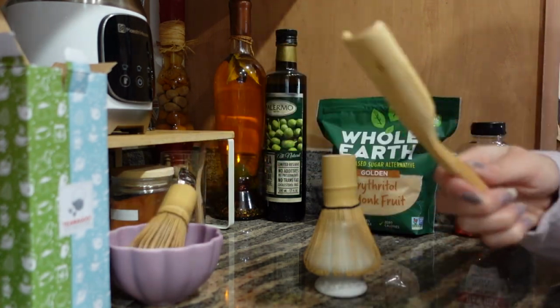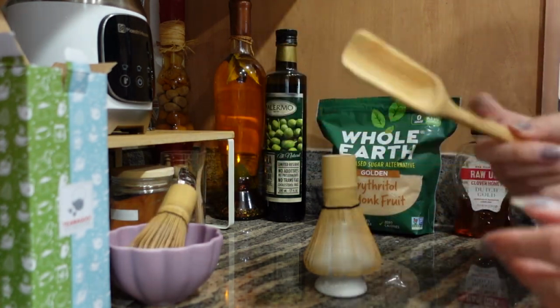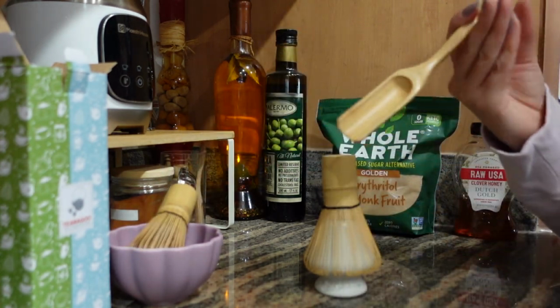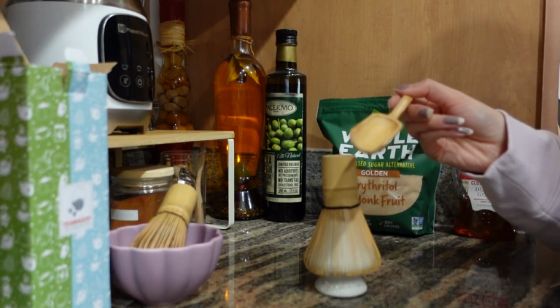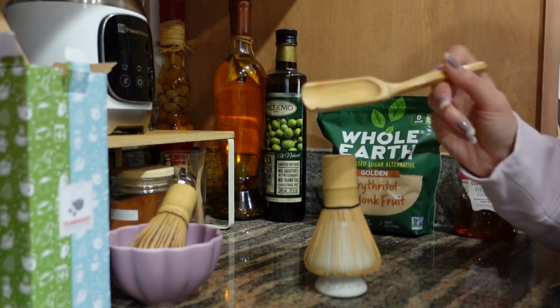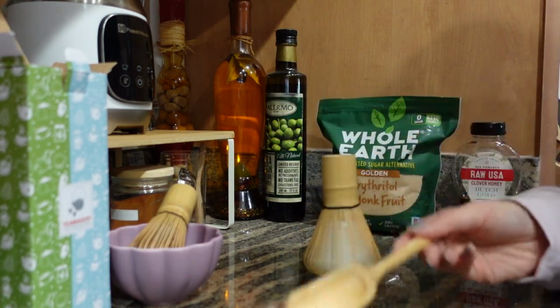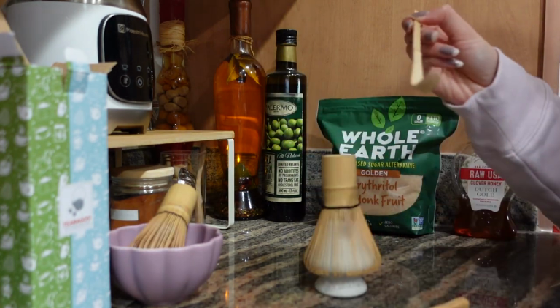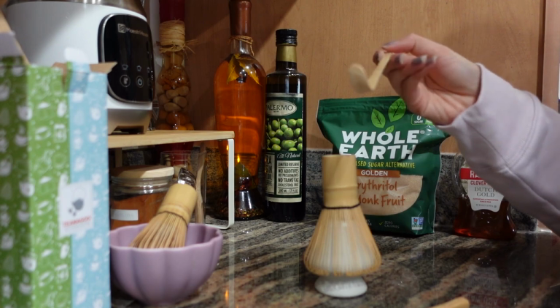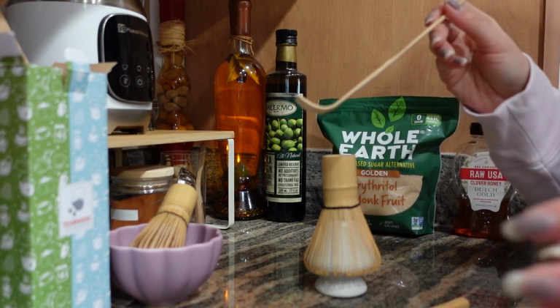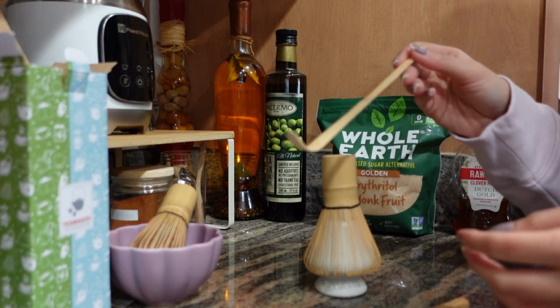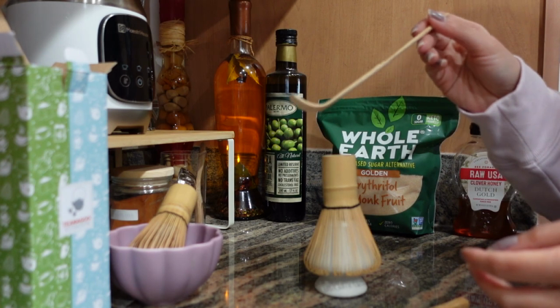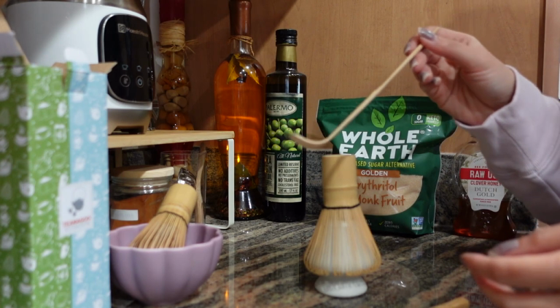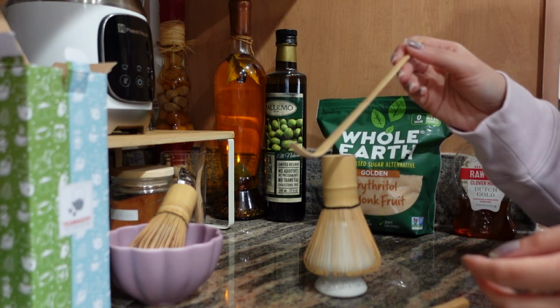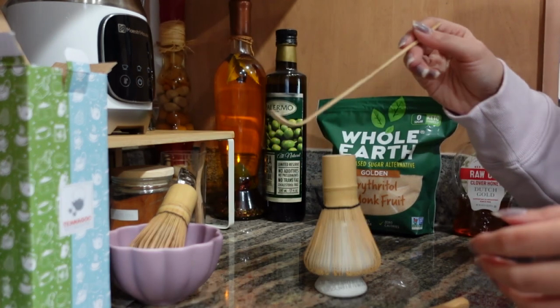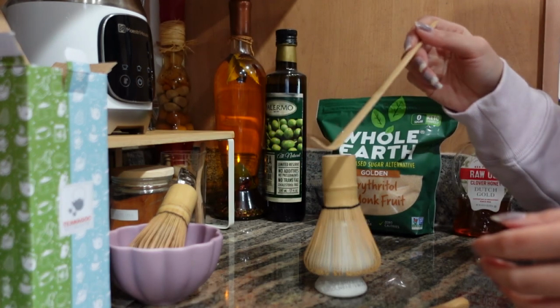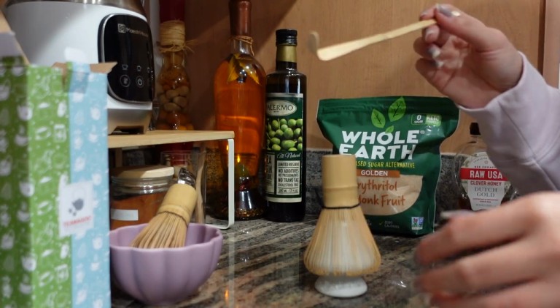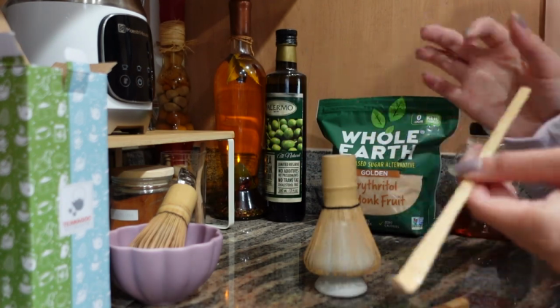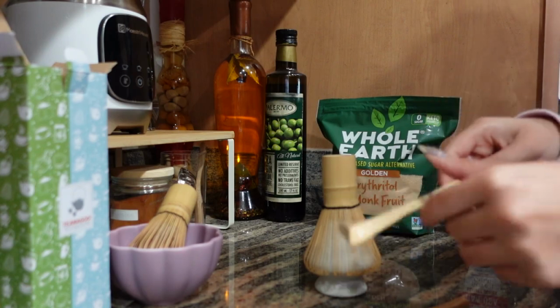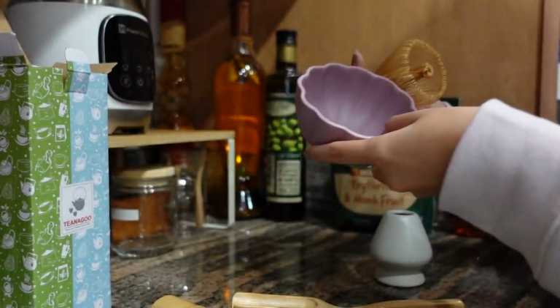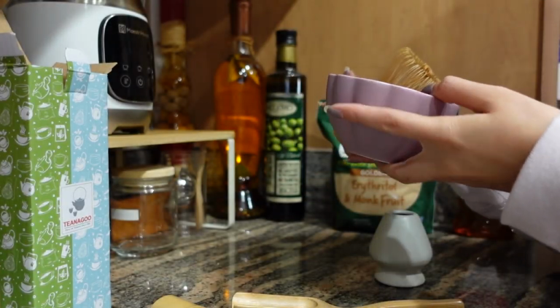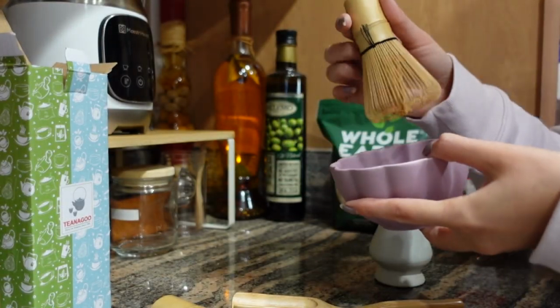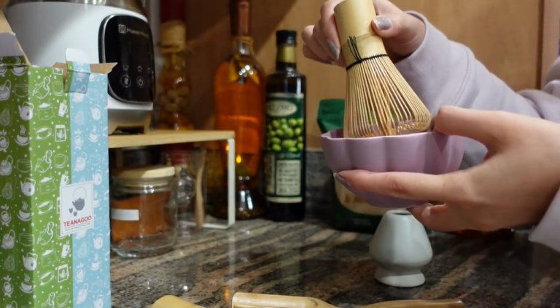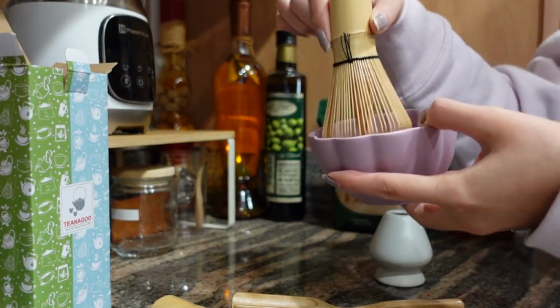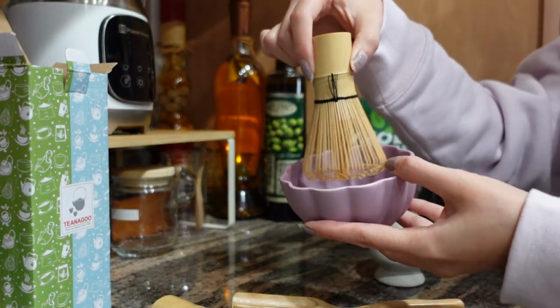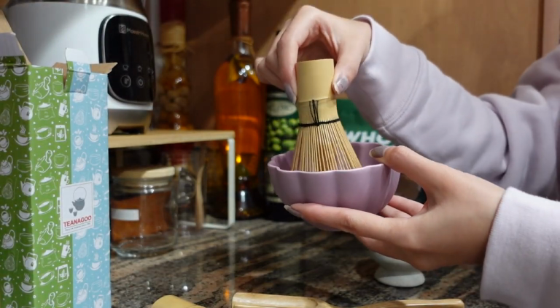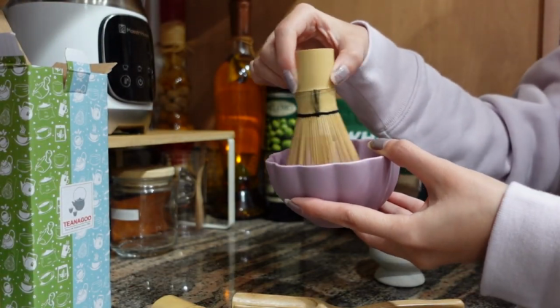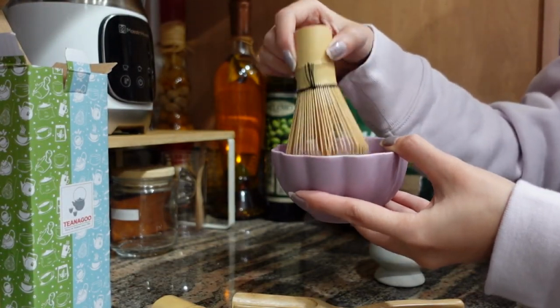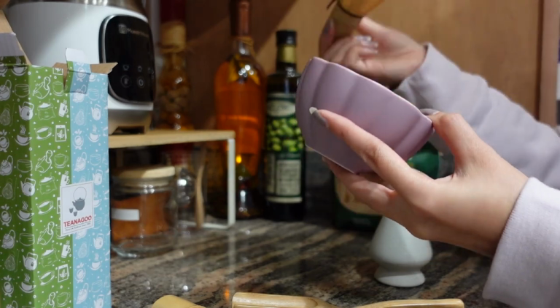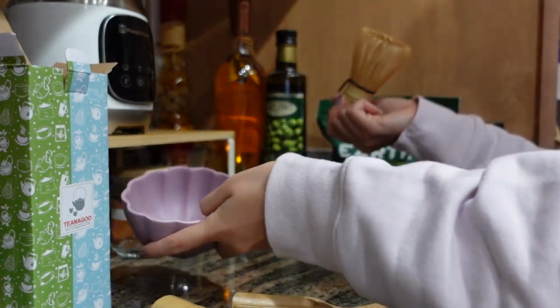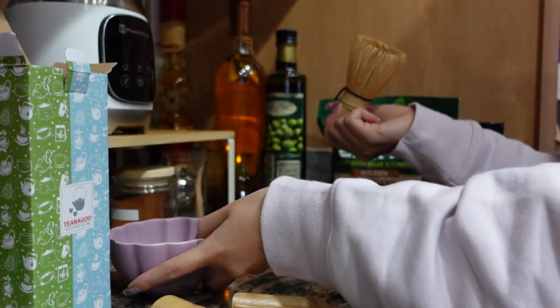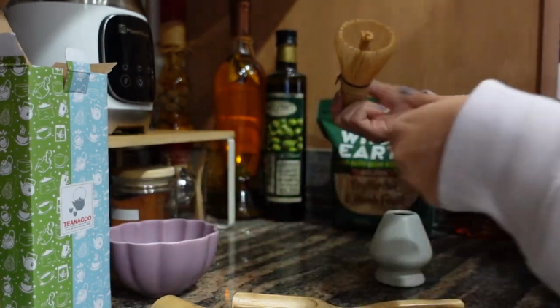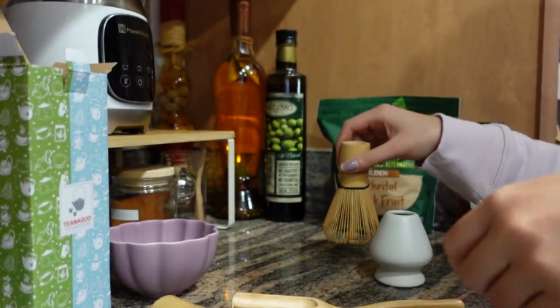It also comes with a spatula to scoop the matcha. This is what you use when sifting the powder to break all the clumps so you get a really fine powder. This matcha bowl wasn't the best, but now that I have a bigger whisk it's not really going to fit in here. So it's time to look for a new matcha bowl.